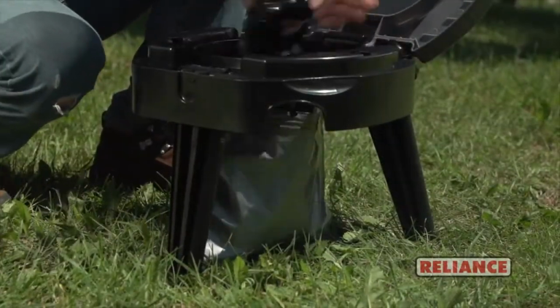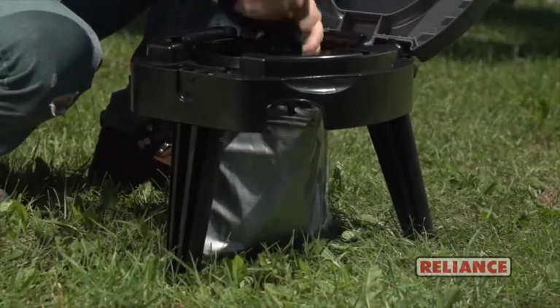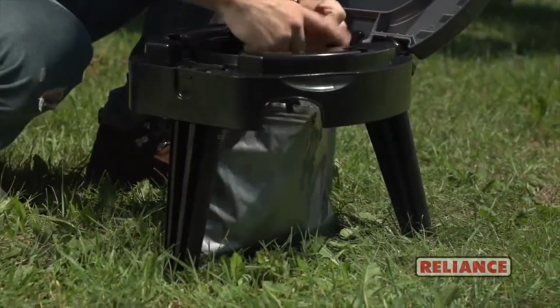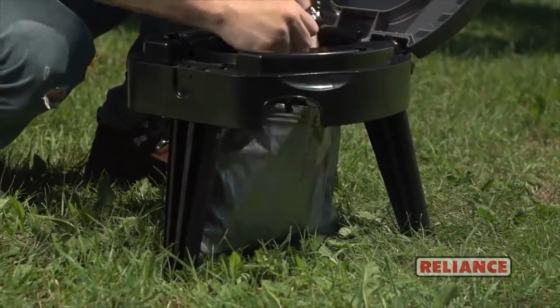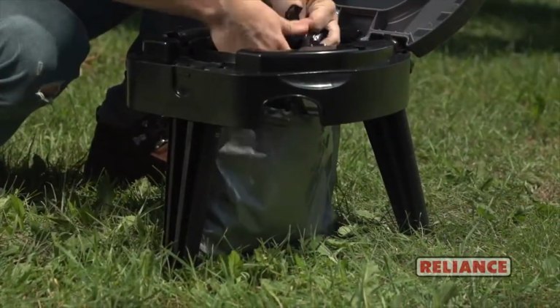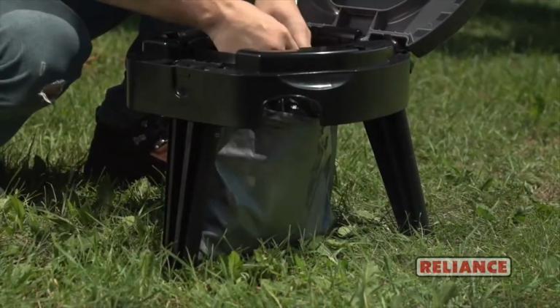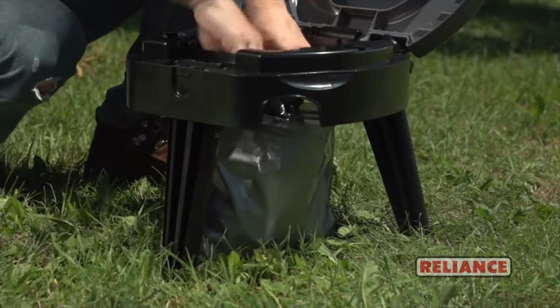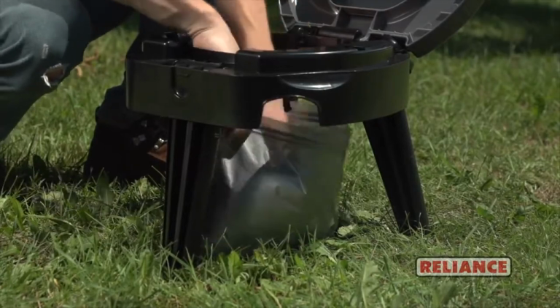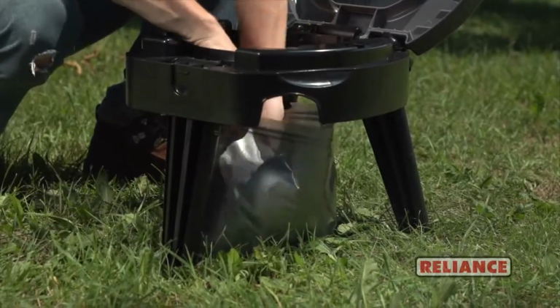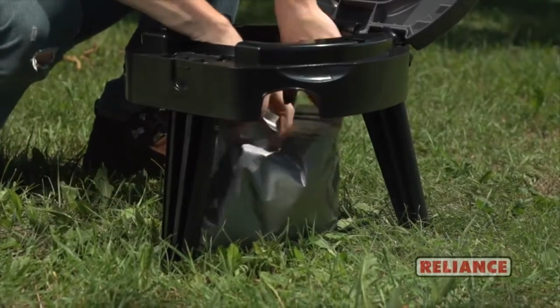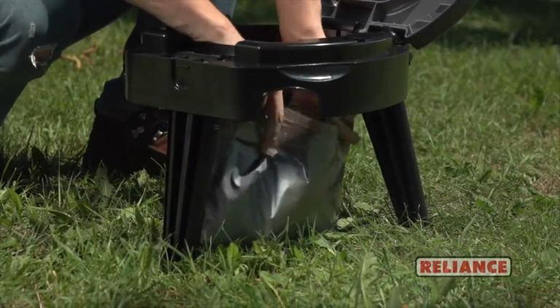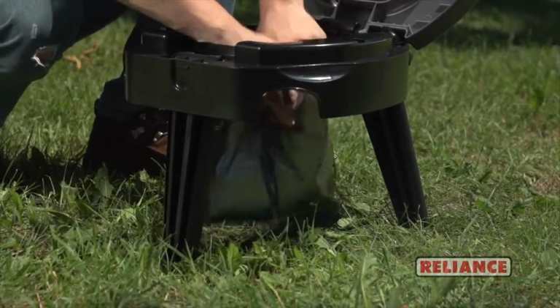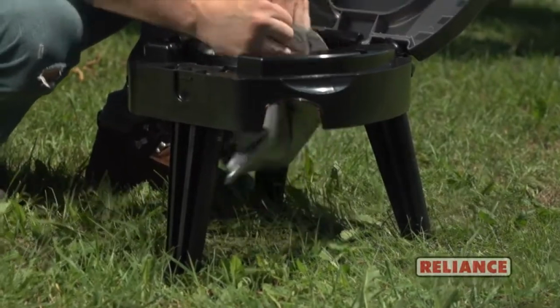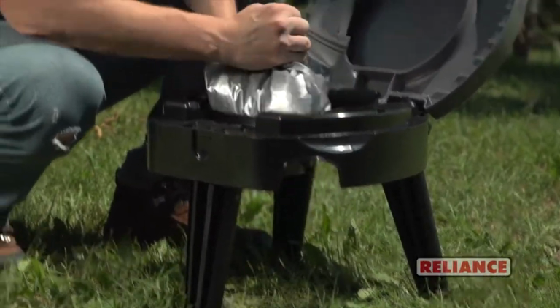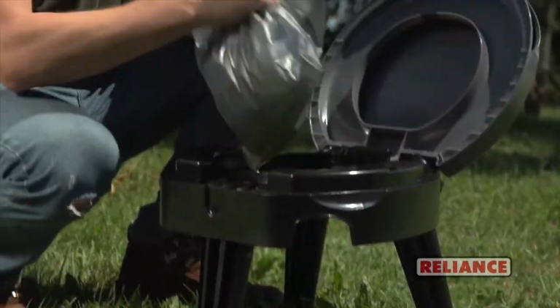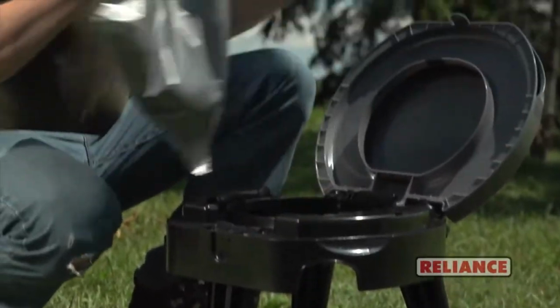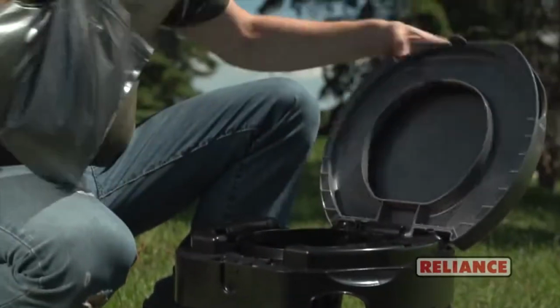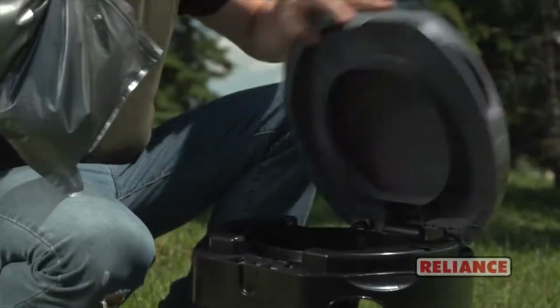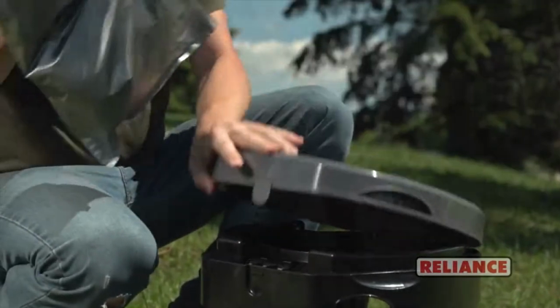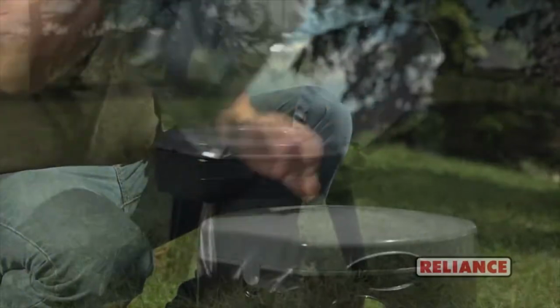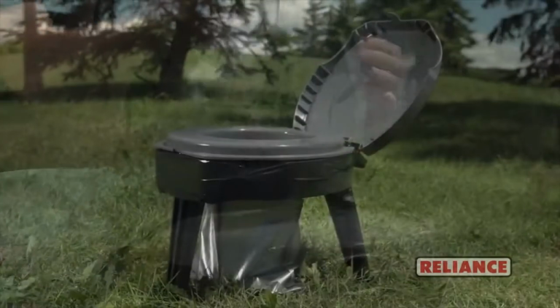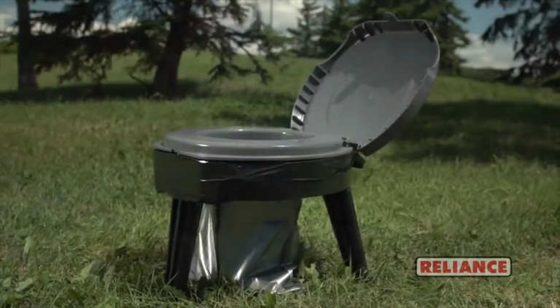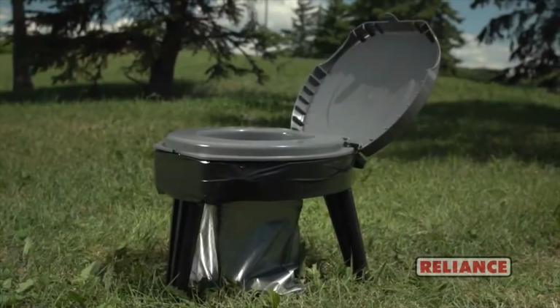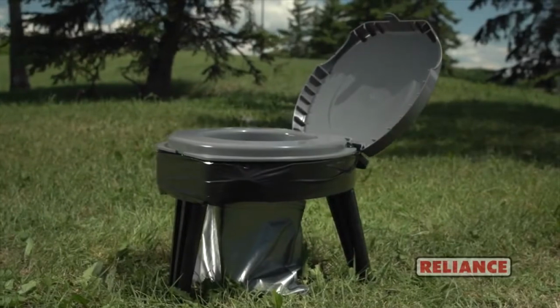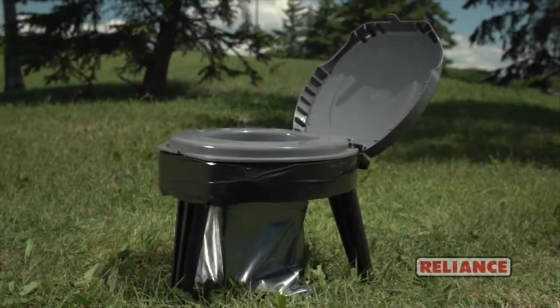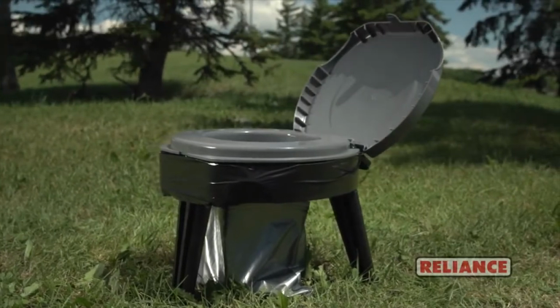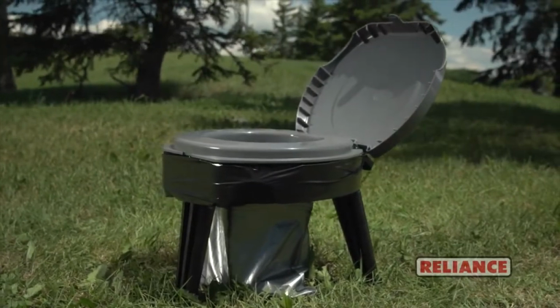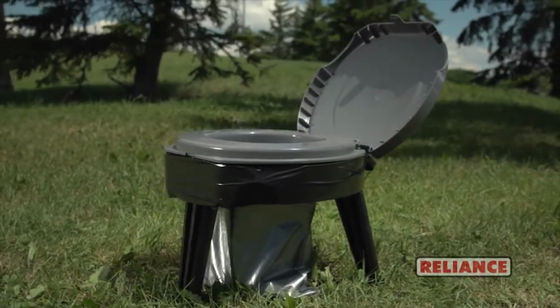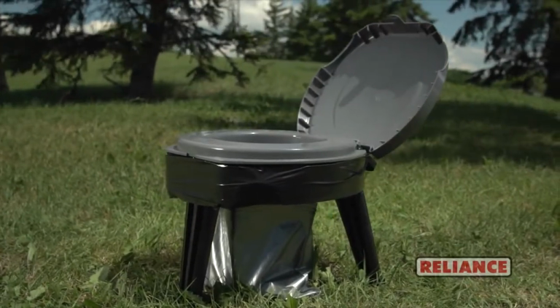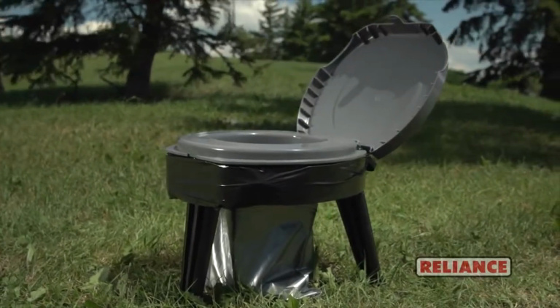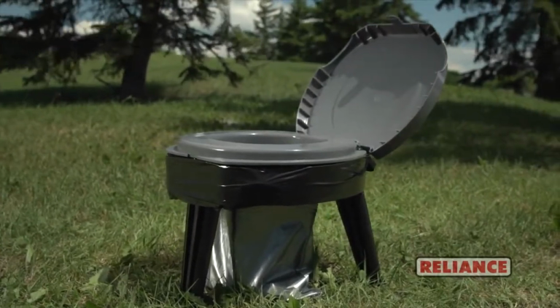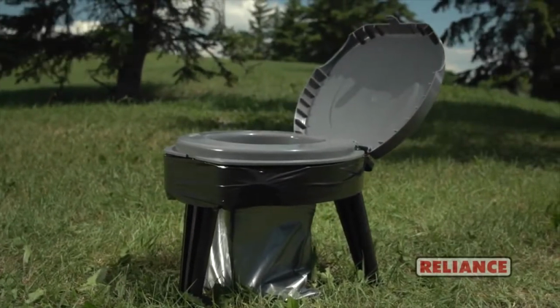Wherever and whenever the Fold to Go goes with you, Reliance double duty bags are ready for quick, mess-free cleanup and disposal.